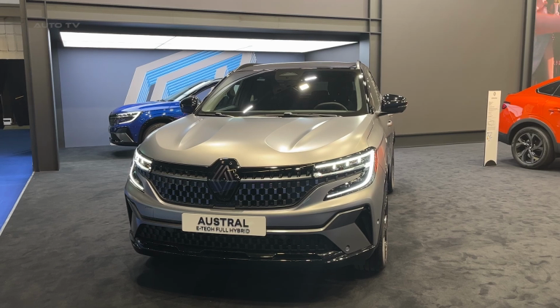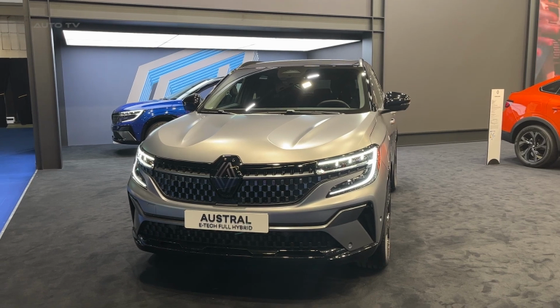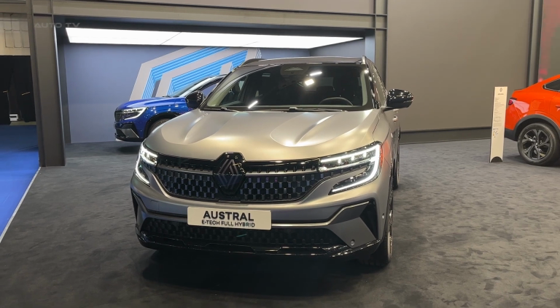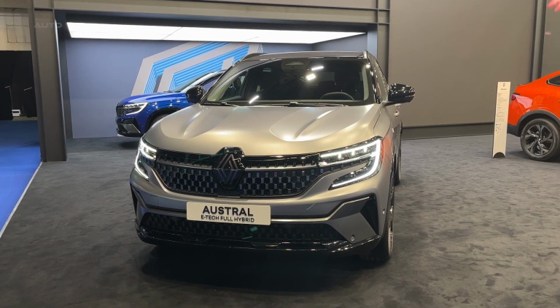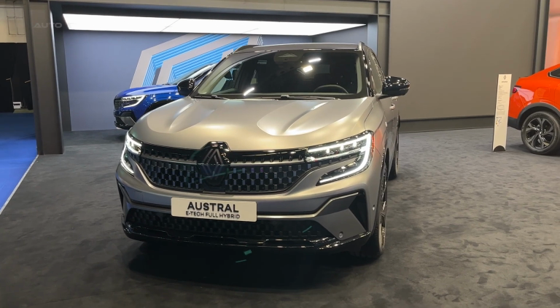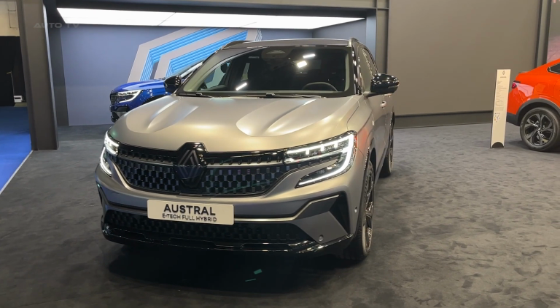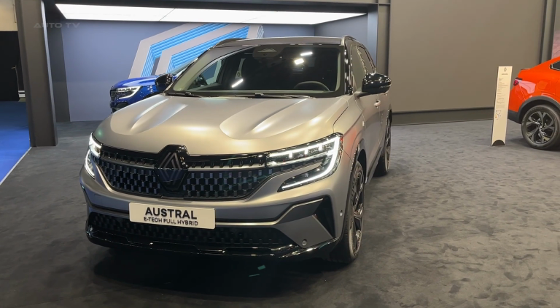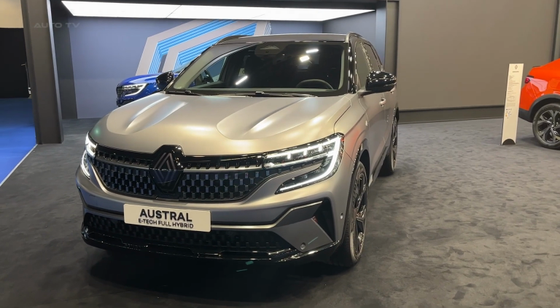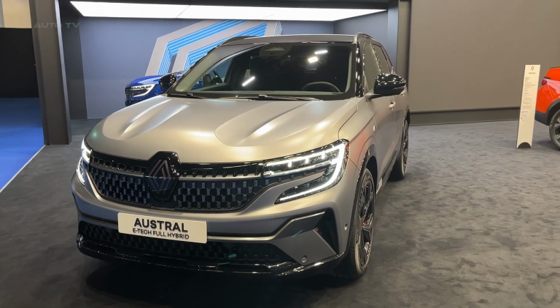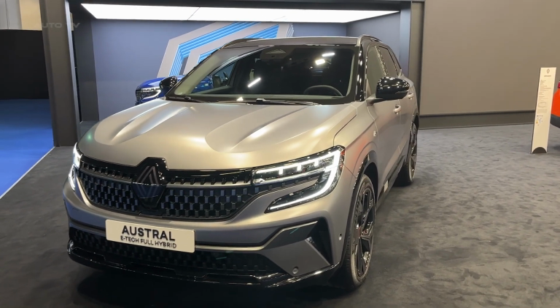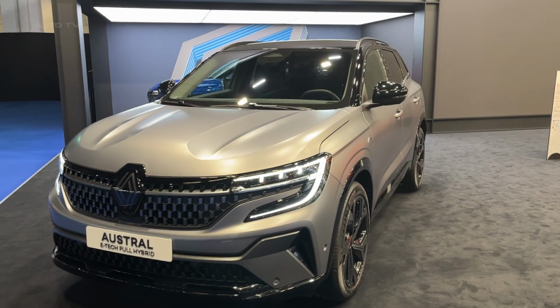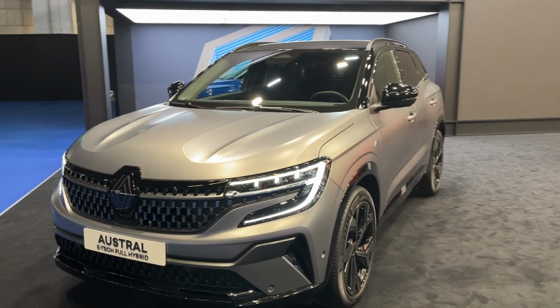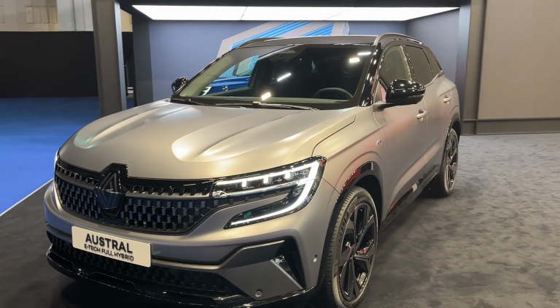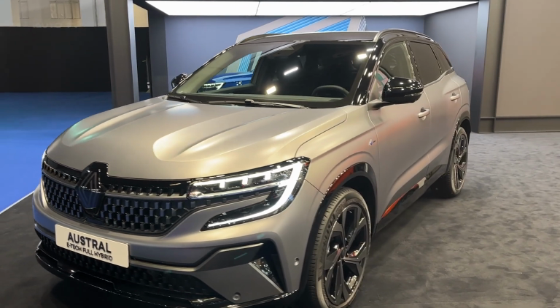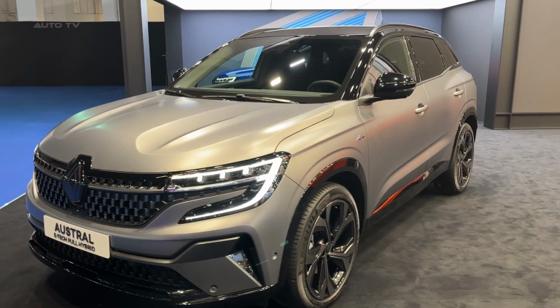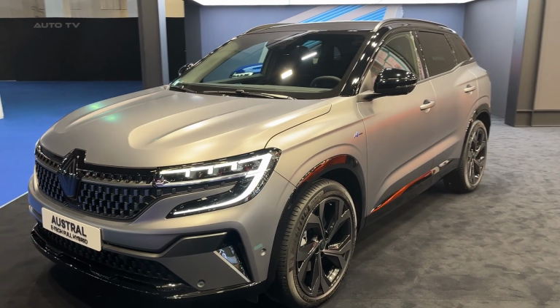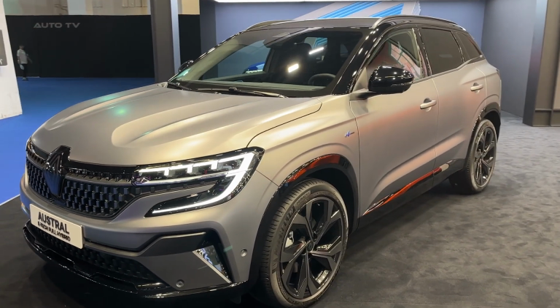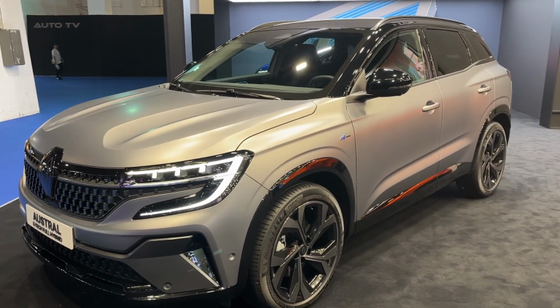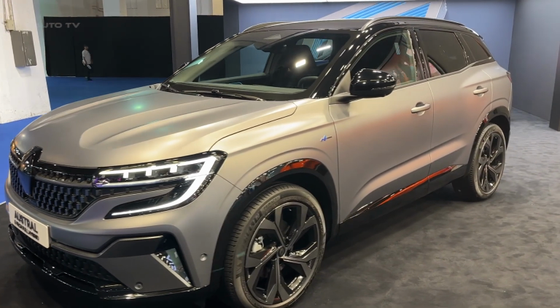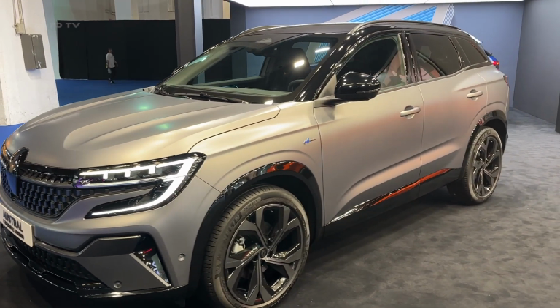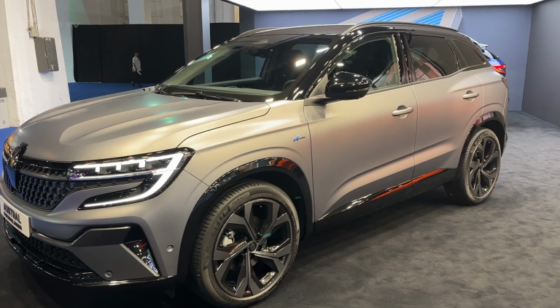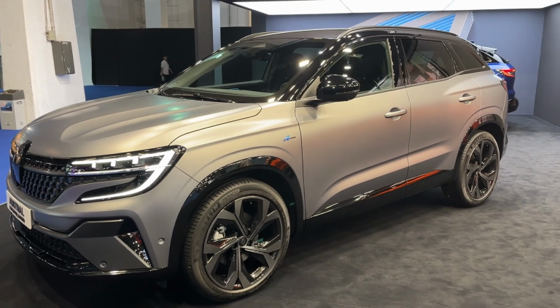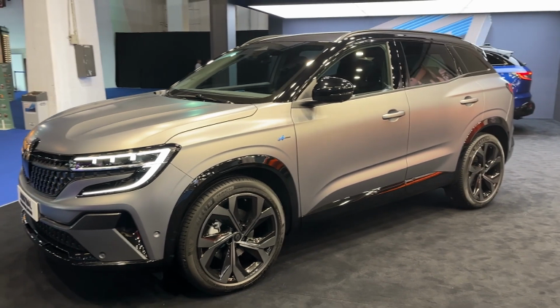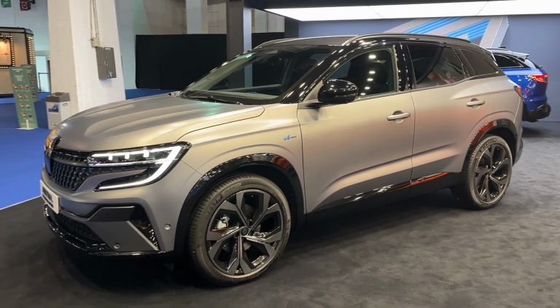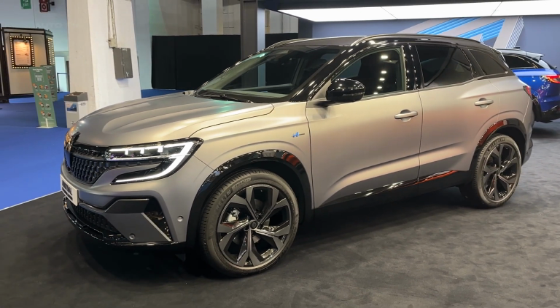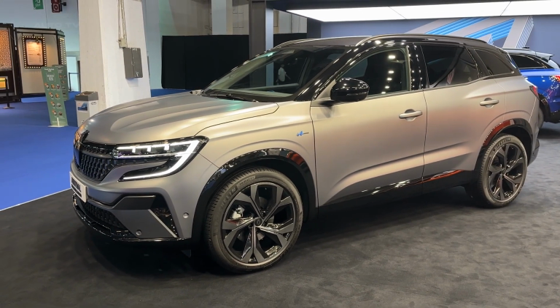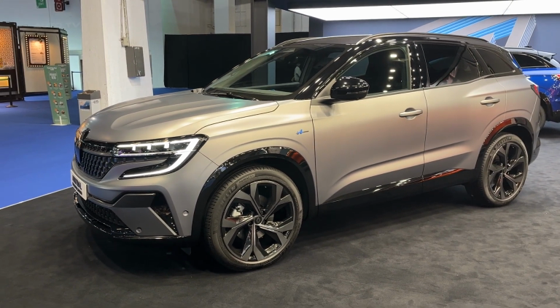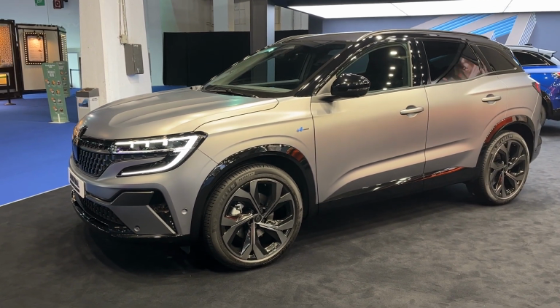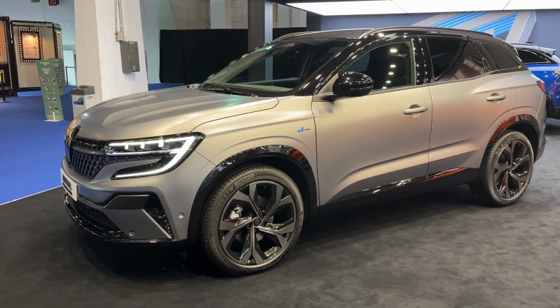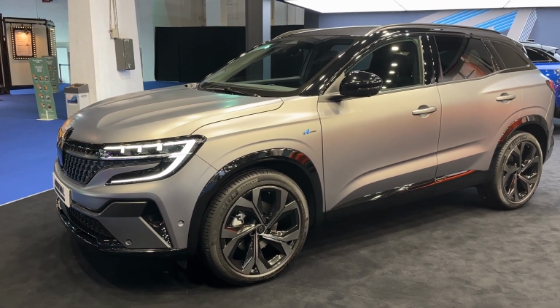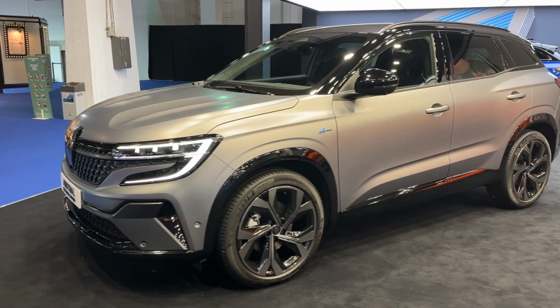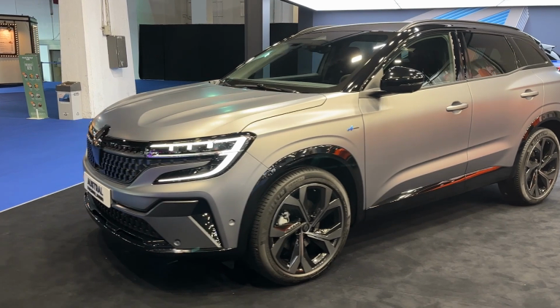The latest entry in the compact crossover market, the Renault Austral, is an attention grabber. With a commitment to both style and eco-friendly performance, it stands out from its competitors. In this review, we will delve into the key aspects that make this vehicle a top contender.